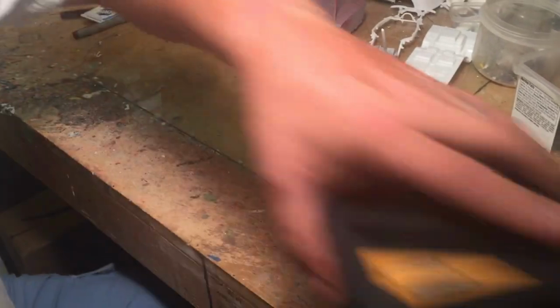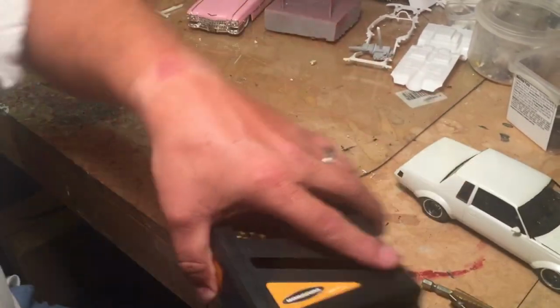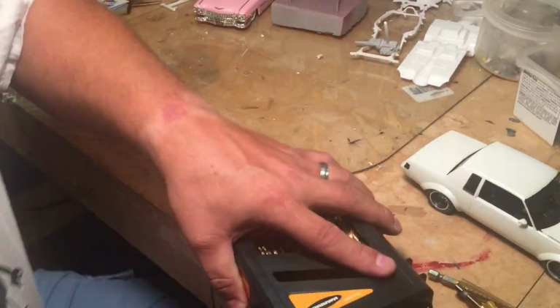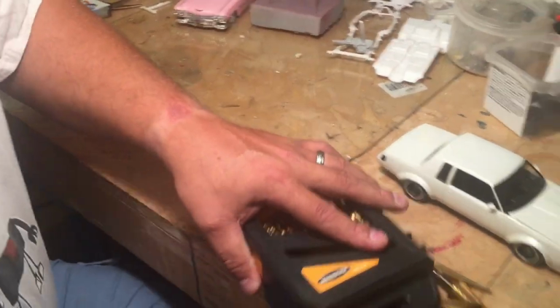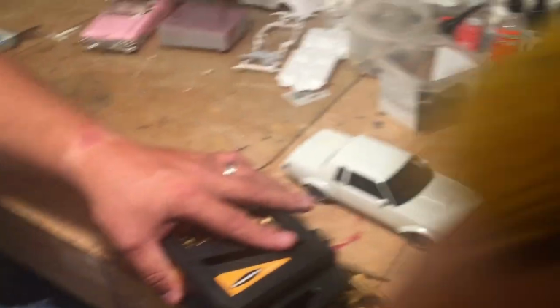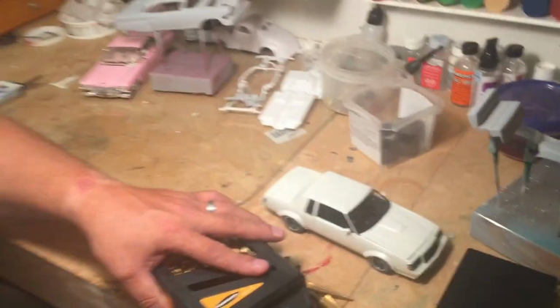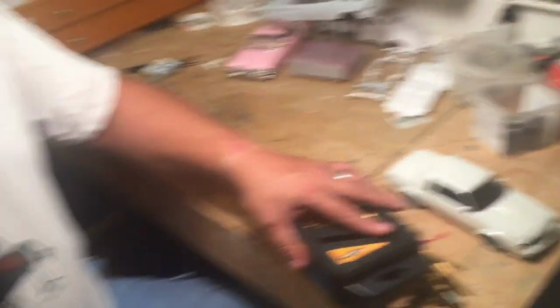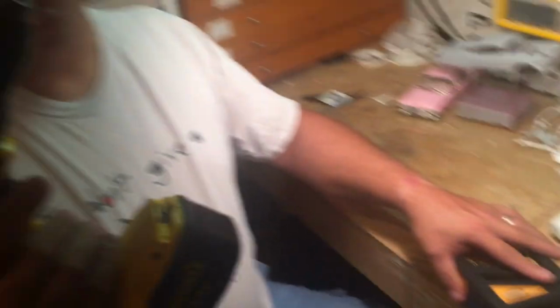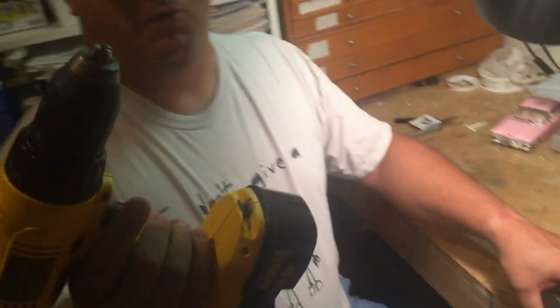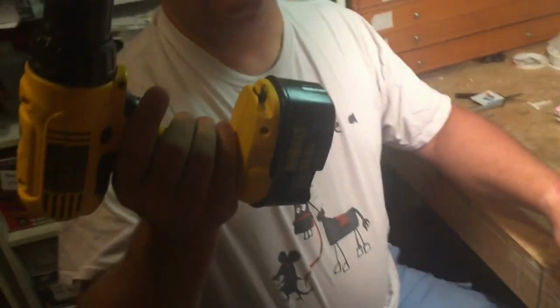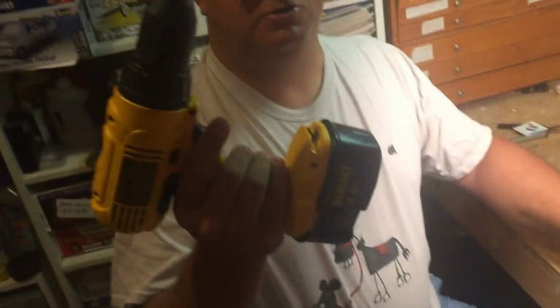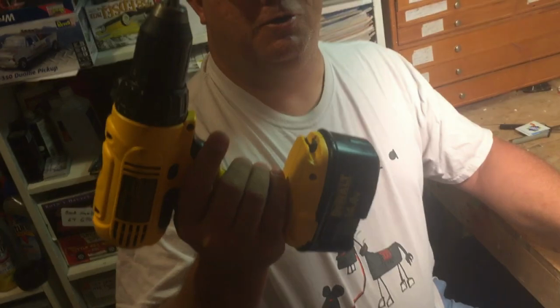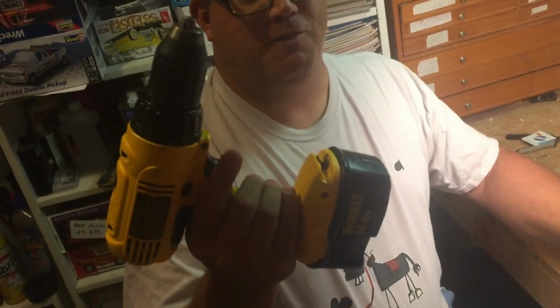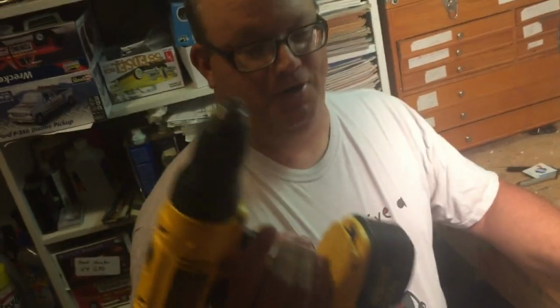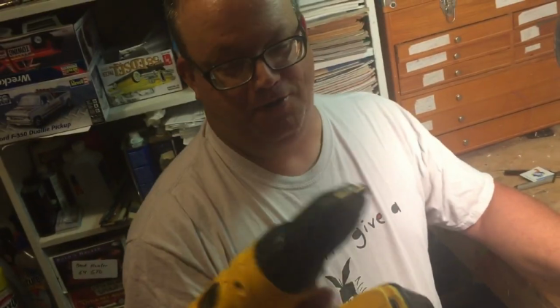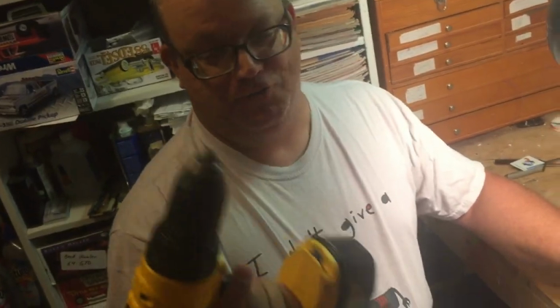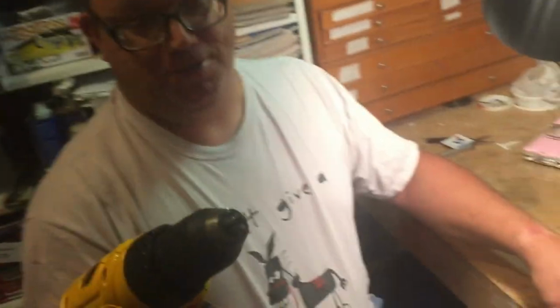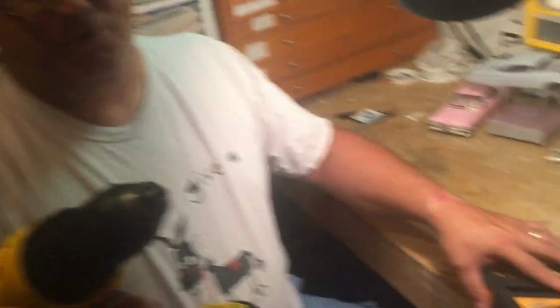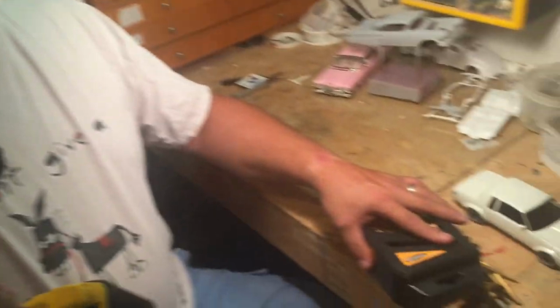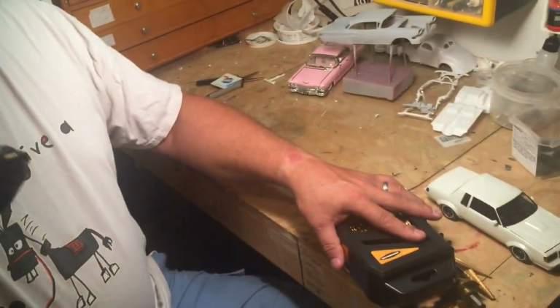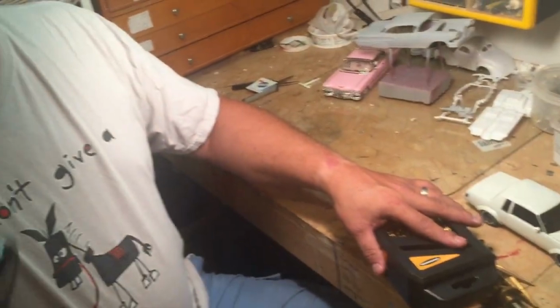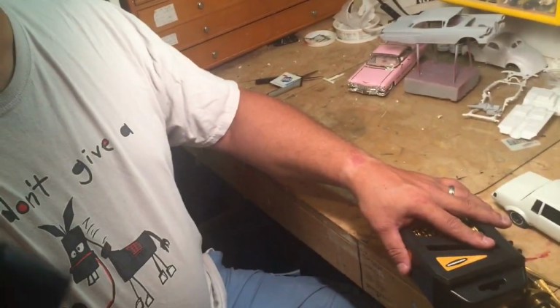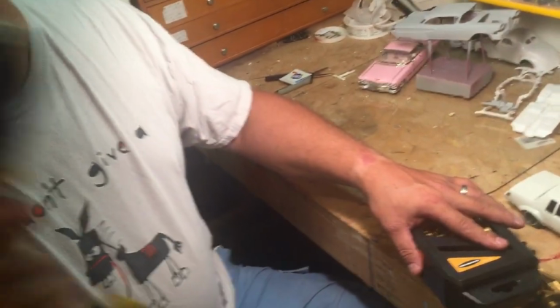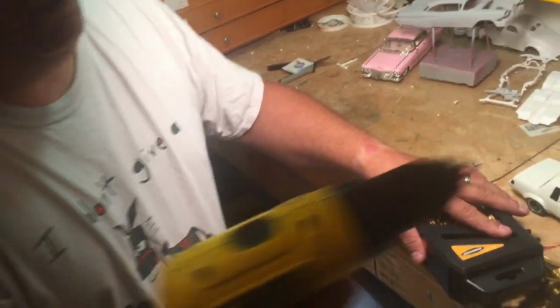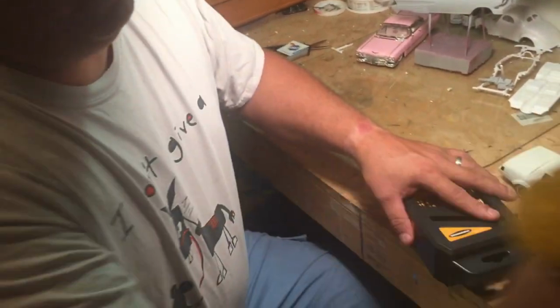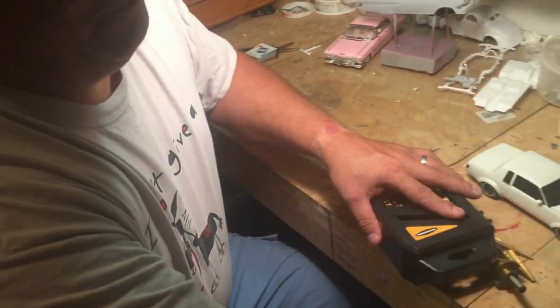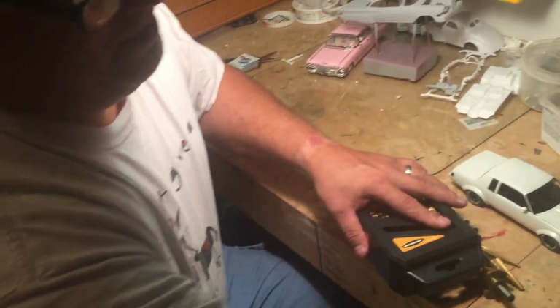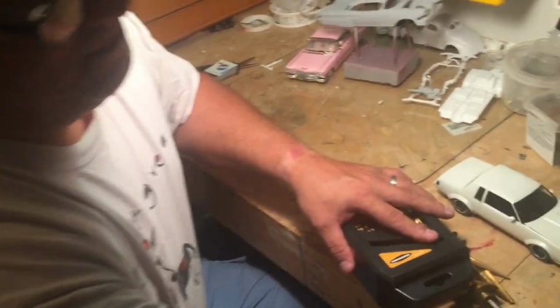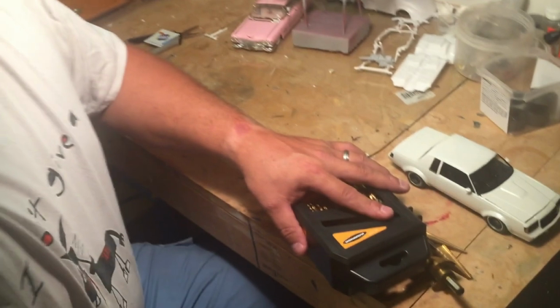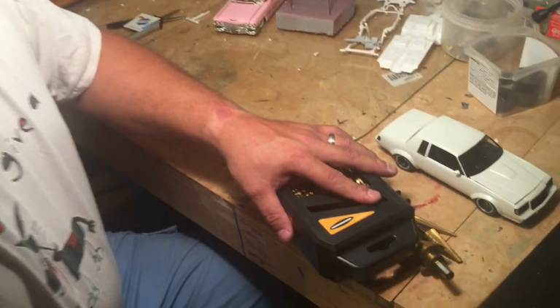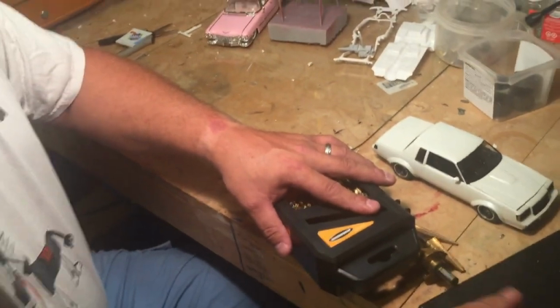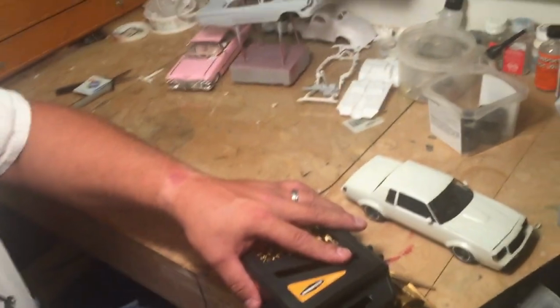And then my Dewalt cordless drill. I also have a drill press in the garage, which I don't use this heavy equipment very often, but I do sometimes.